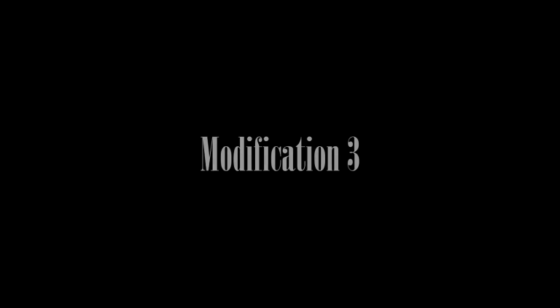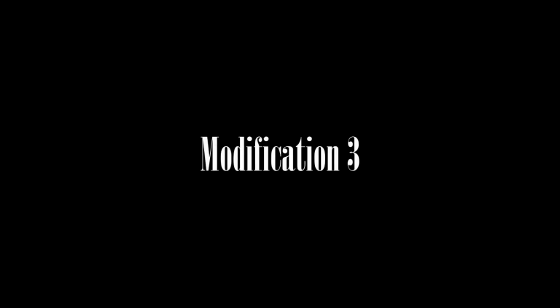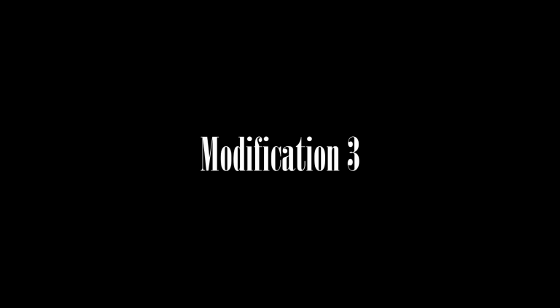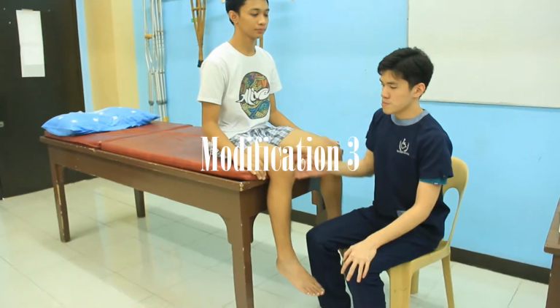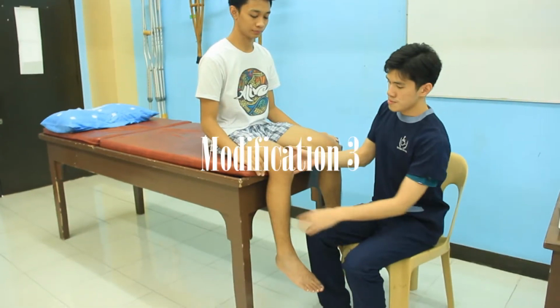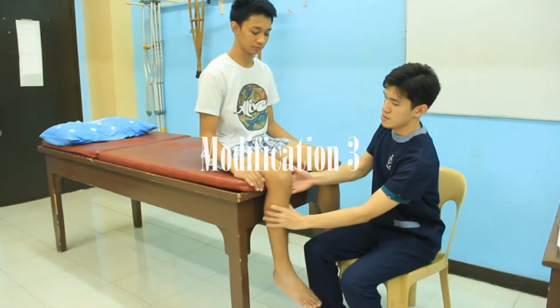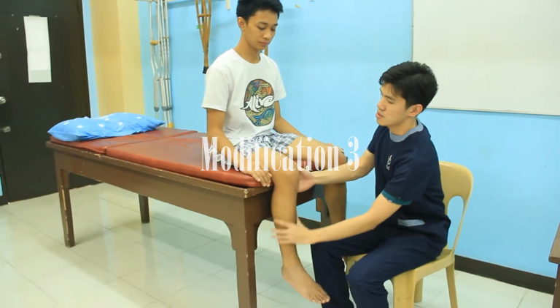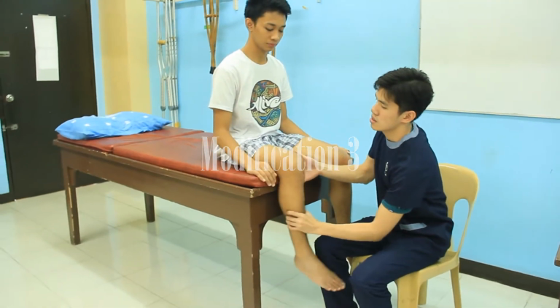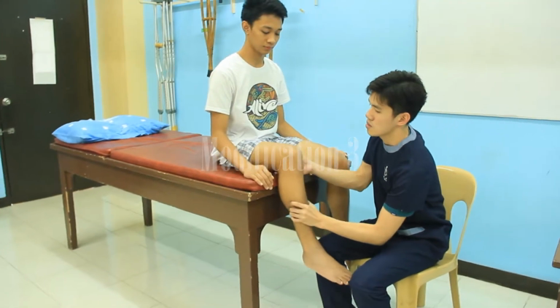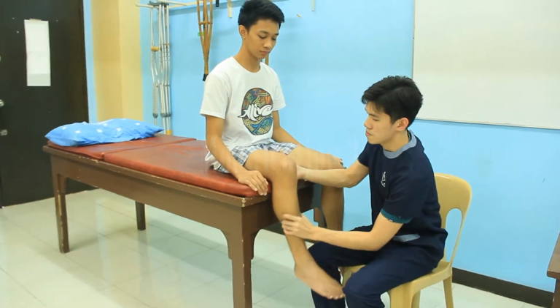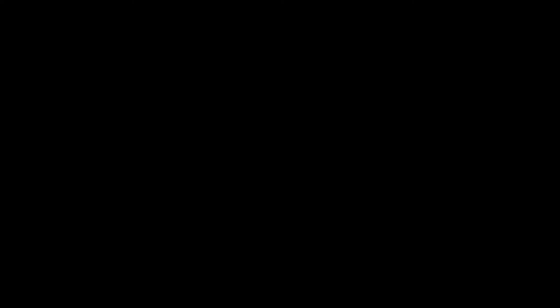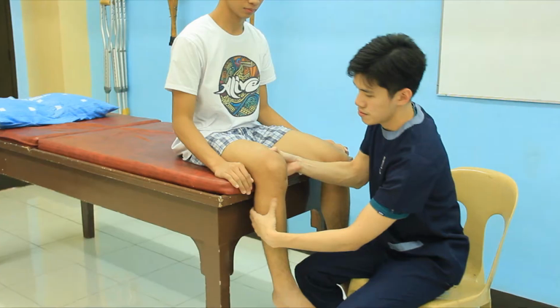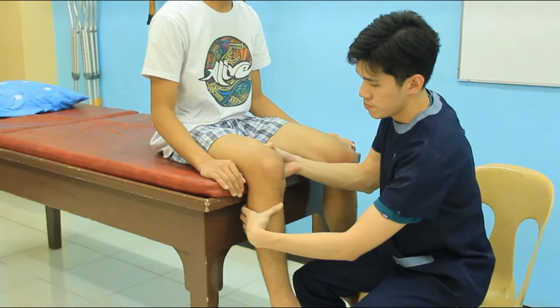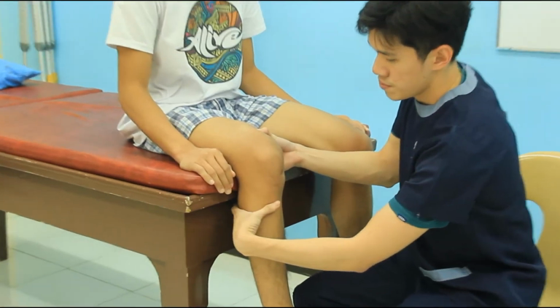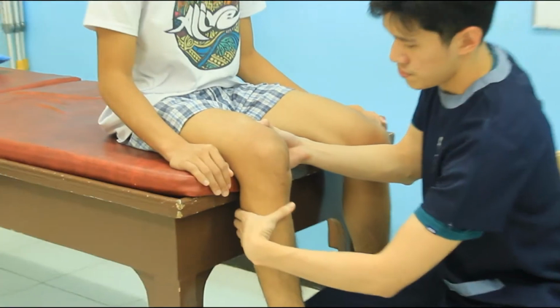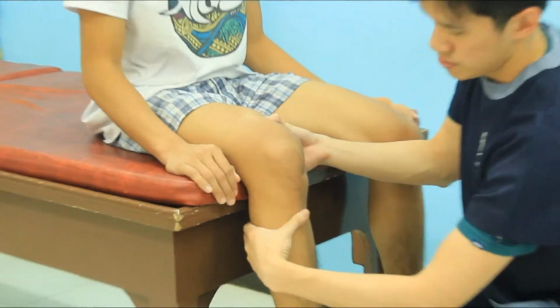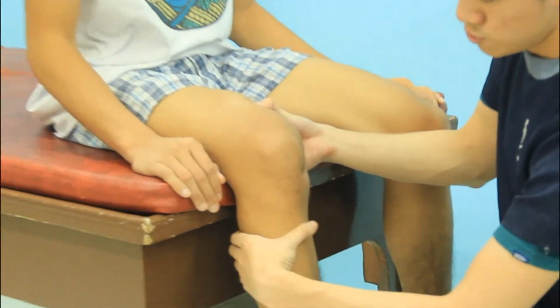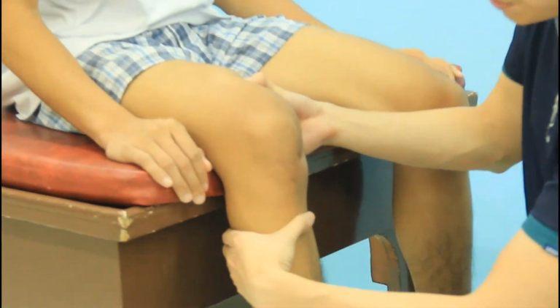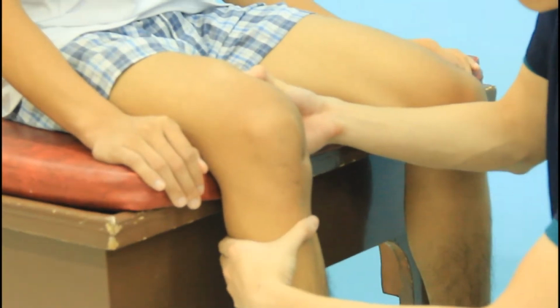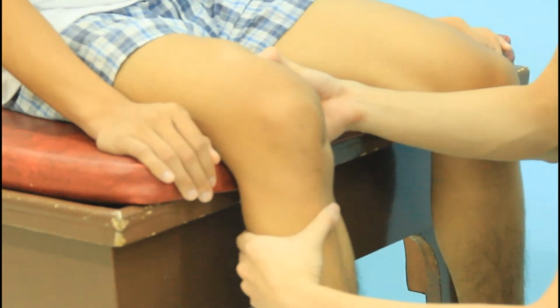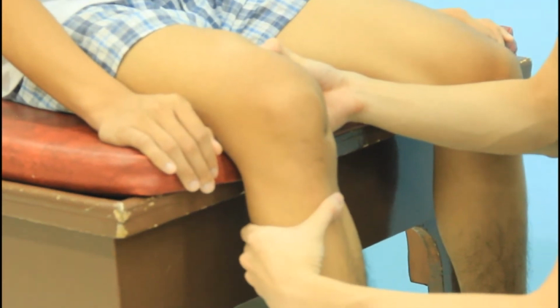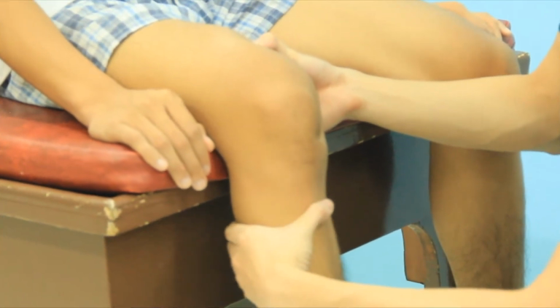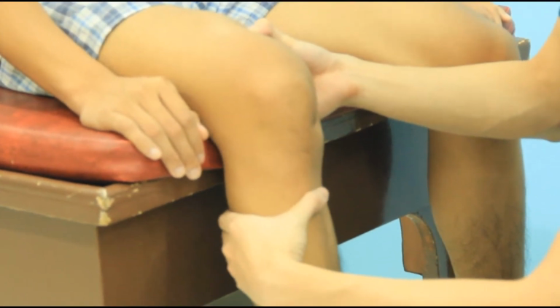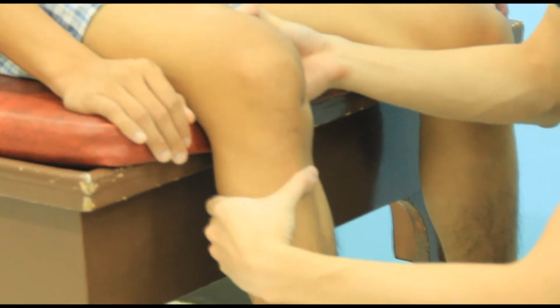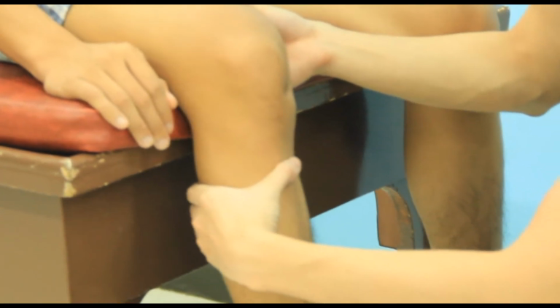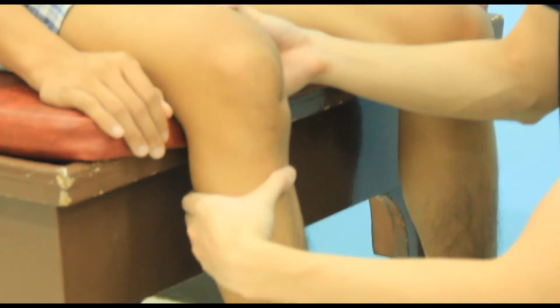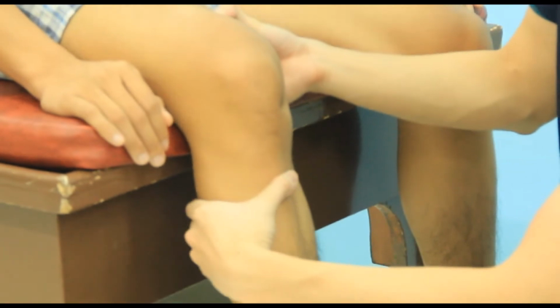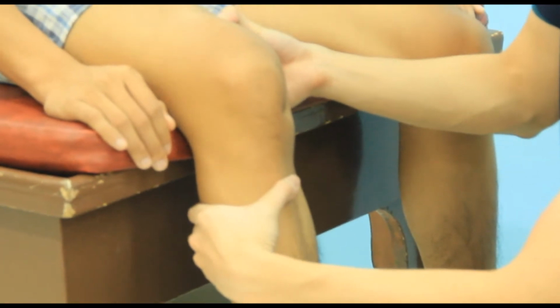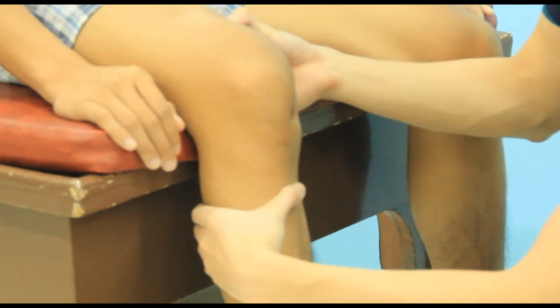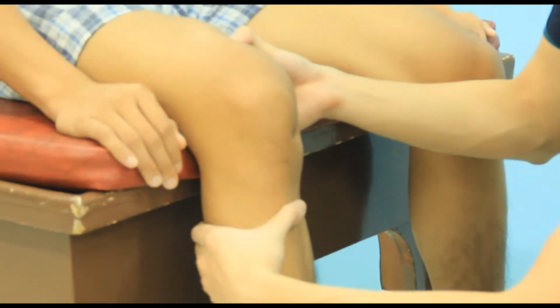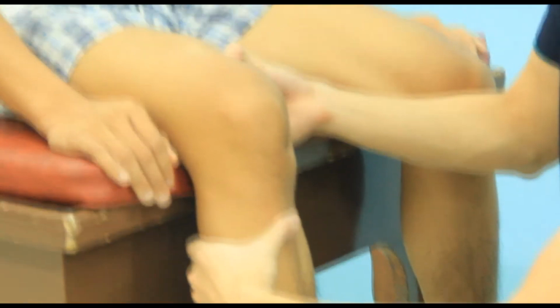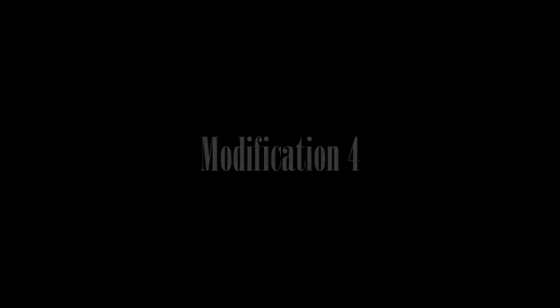The patient is seated with the leg hanging from the examining table. One of the examiner's hands stabilizes the femur against the table while the patient's foot is held between the examiner's knees. The examiner's other hand is then free to apply the anterior force.